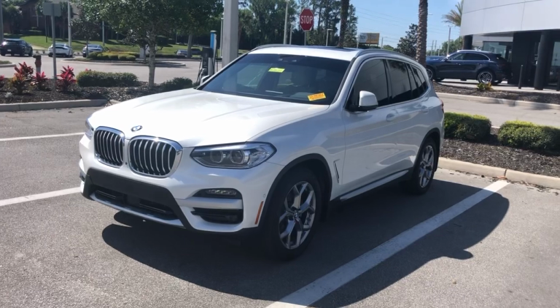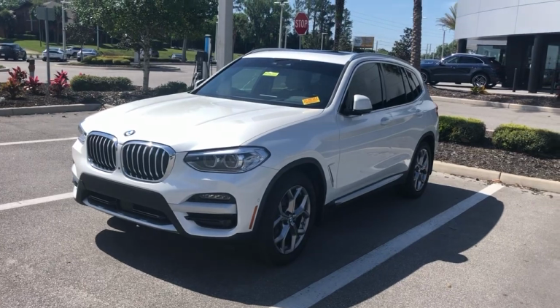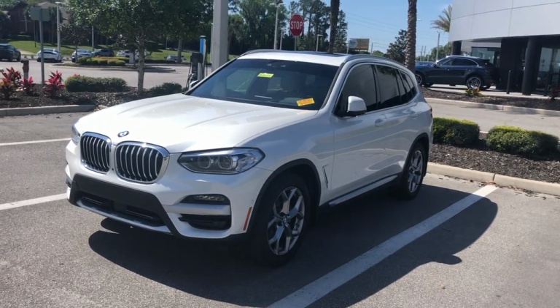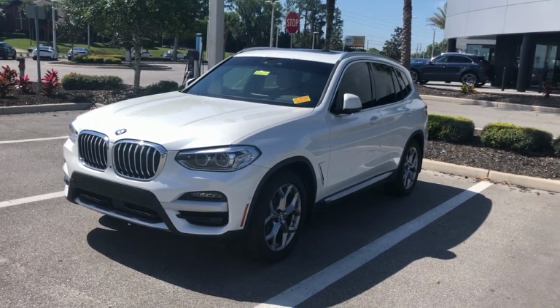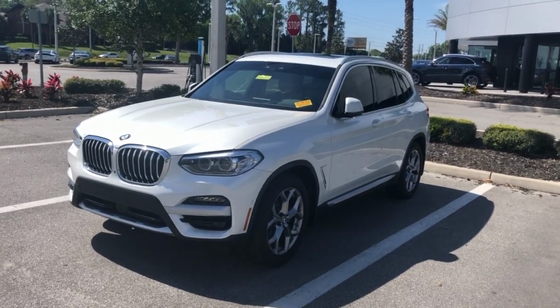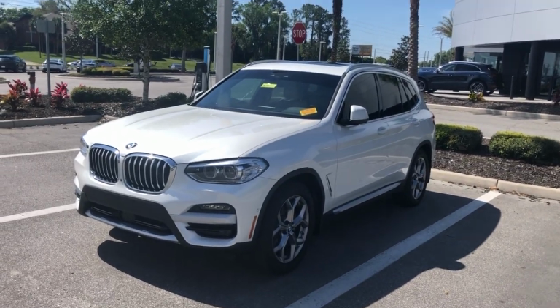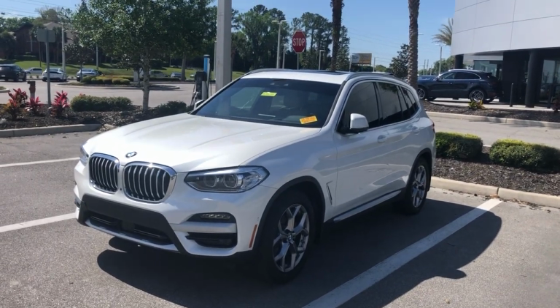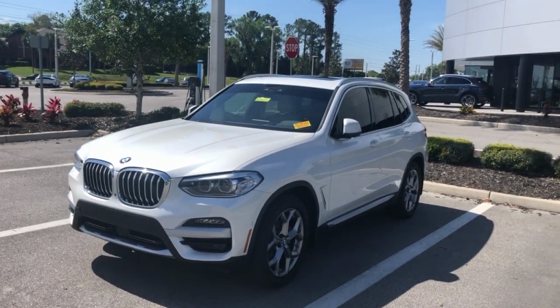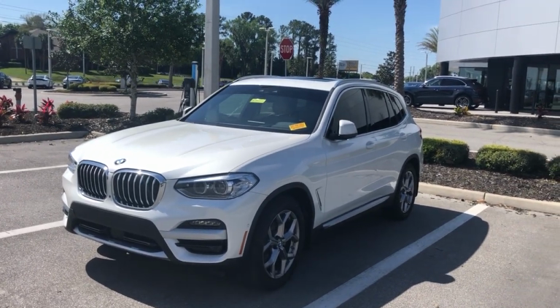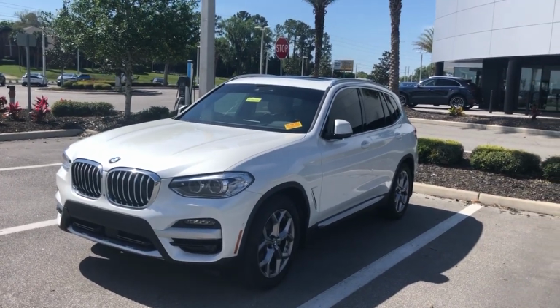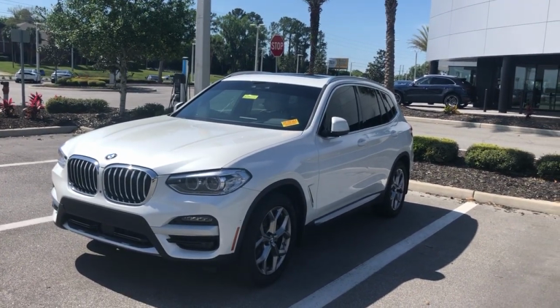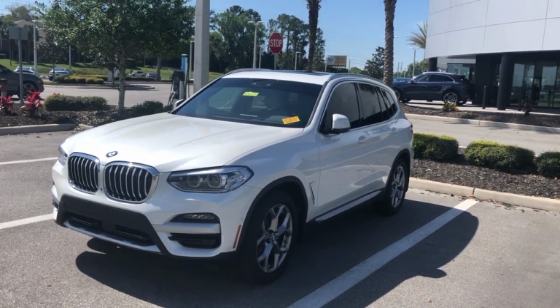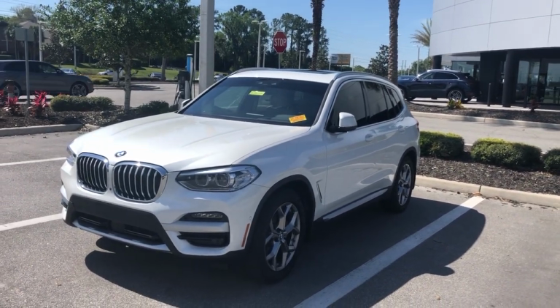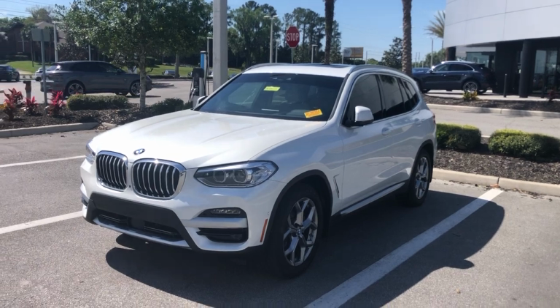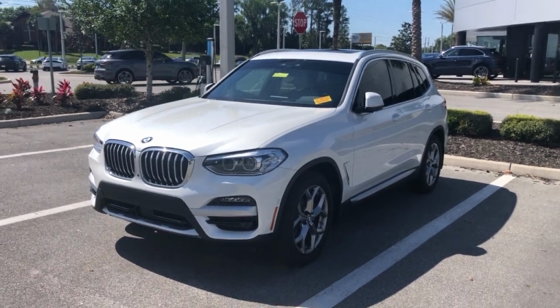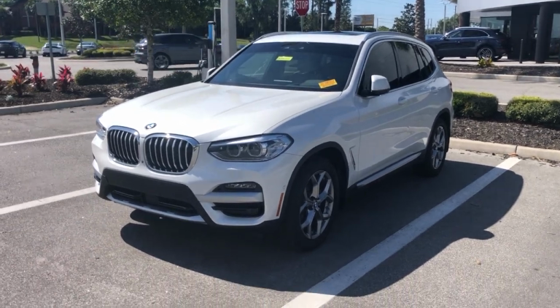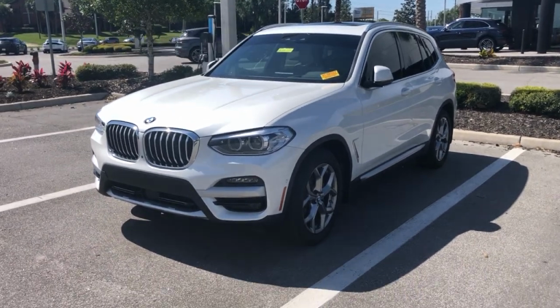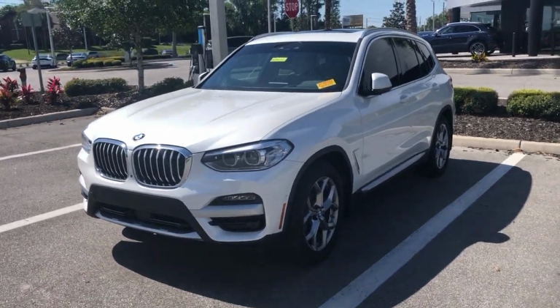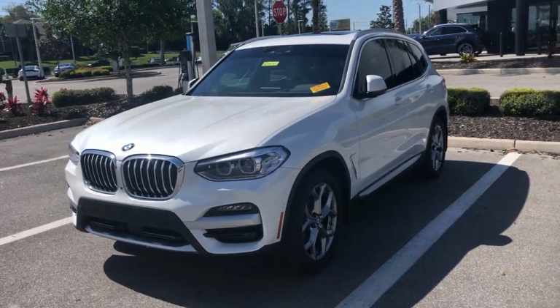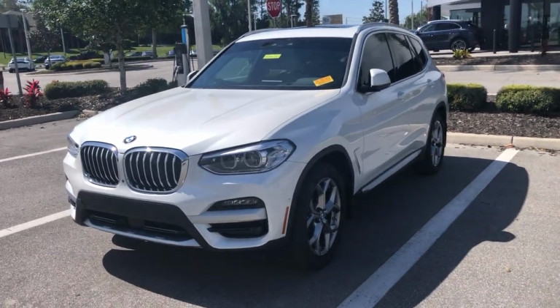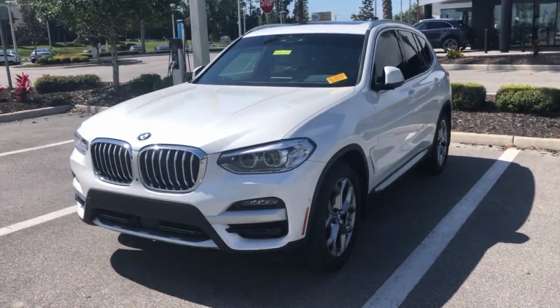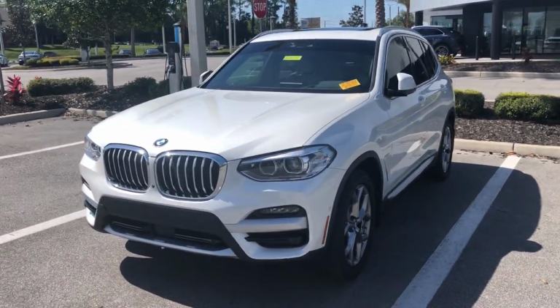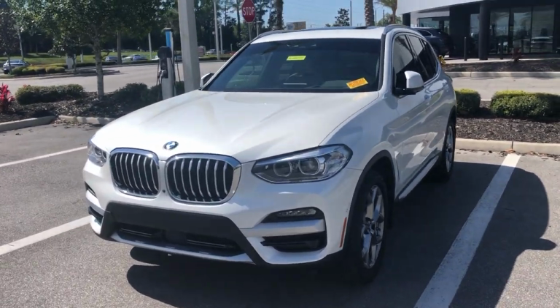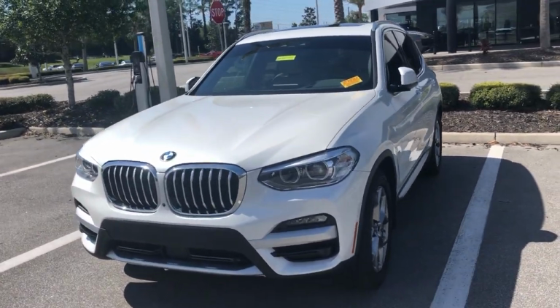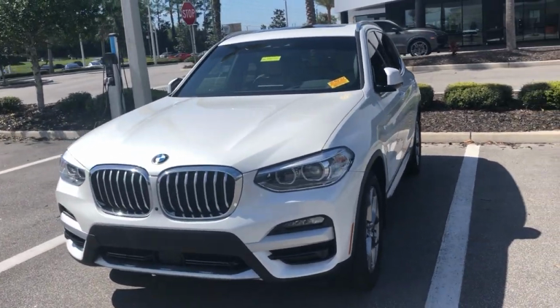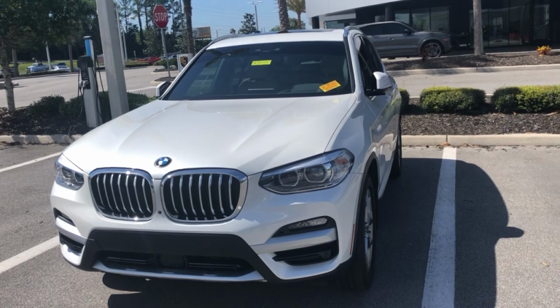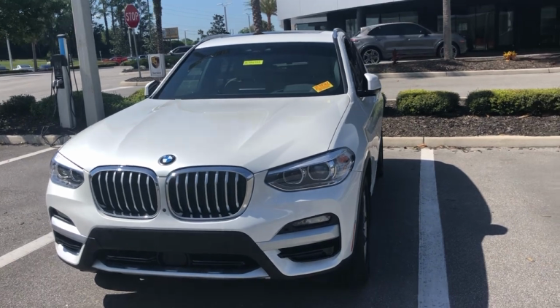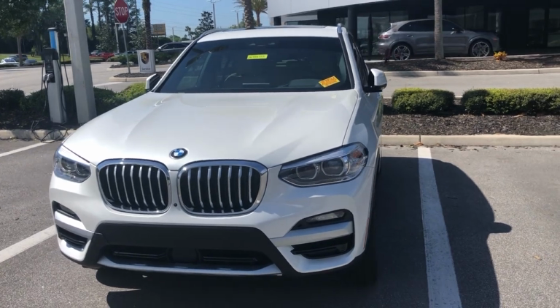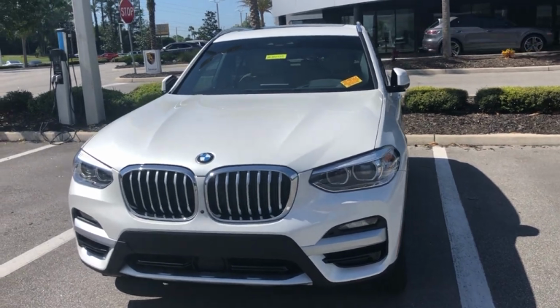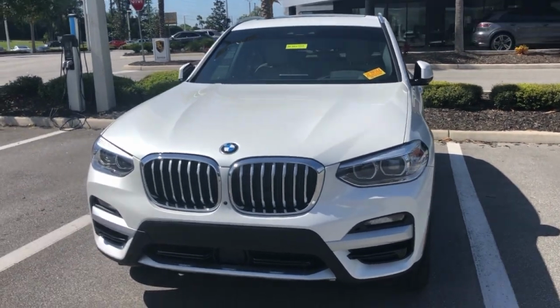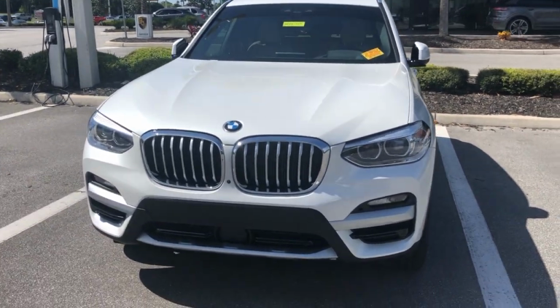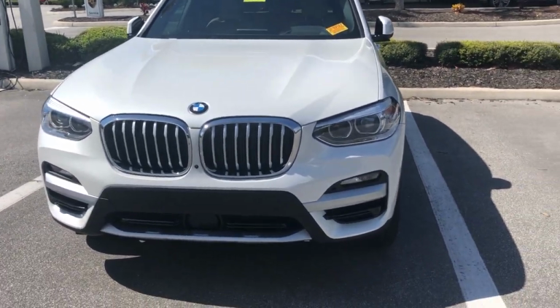Hey Stephen, it's James Niedermeyer, Recline Advisor from BMW Porsche of Ocala. I know you said you were looking for a white BMW X3, so I'll let you know I did just get in this beautiful 2021 X3 in on trade with only 4,500 miles on it.